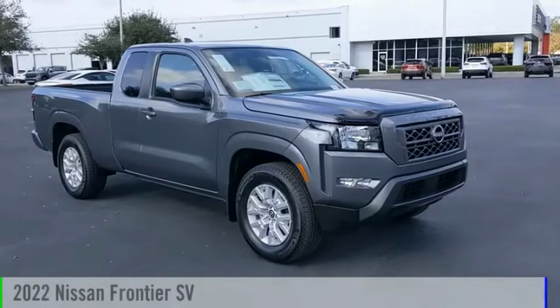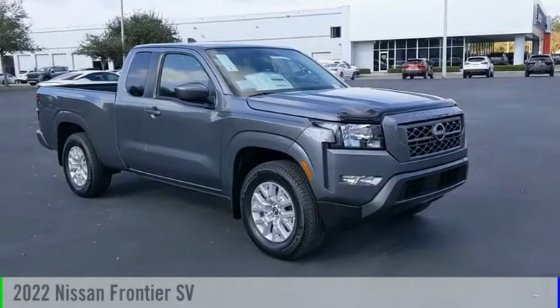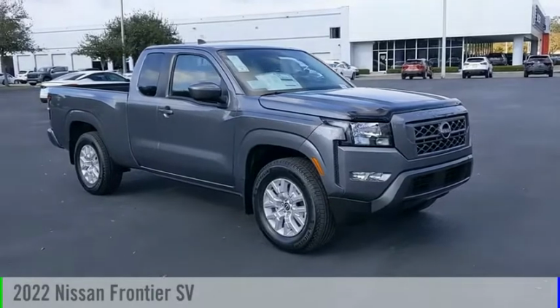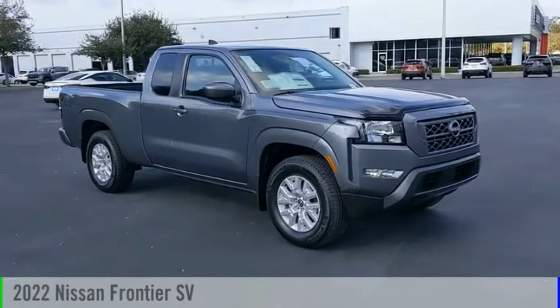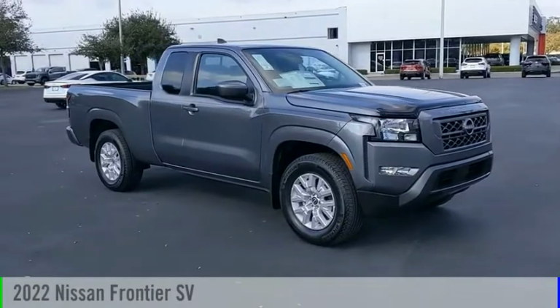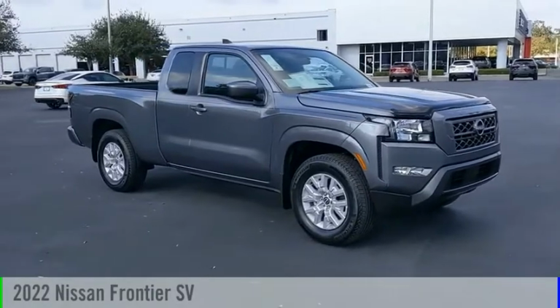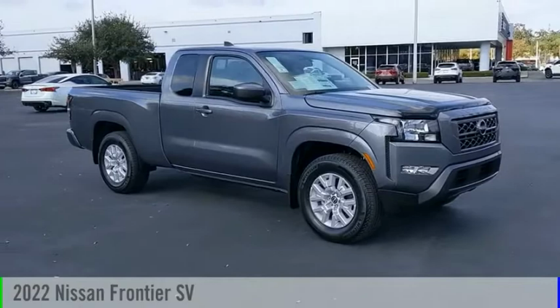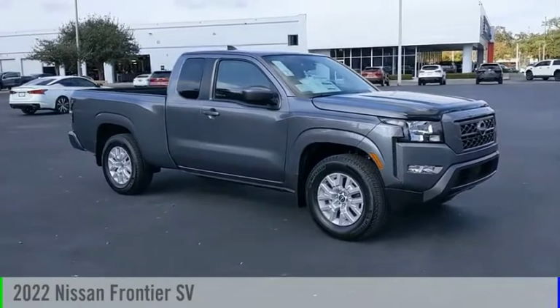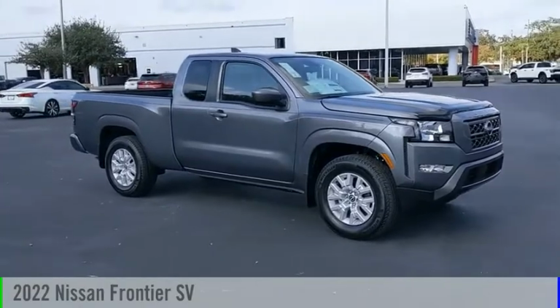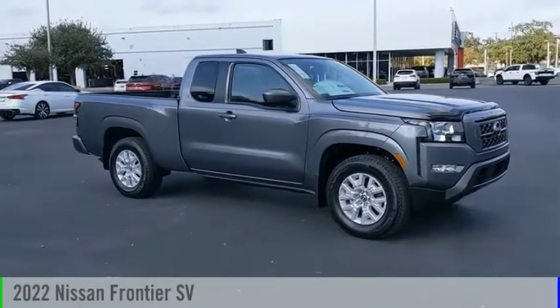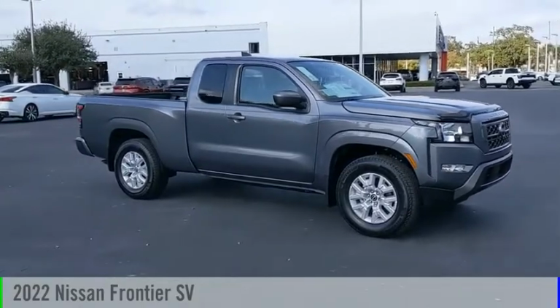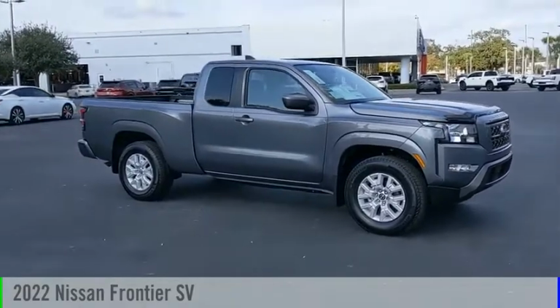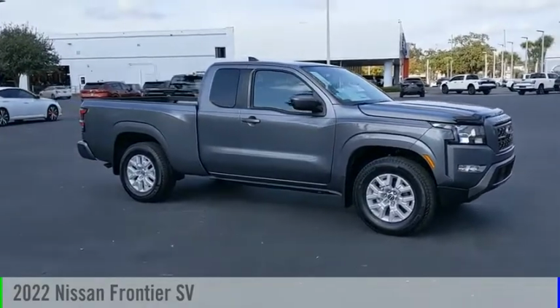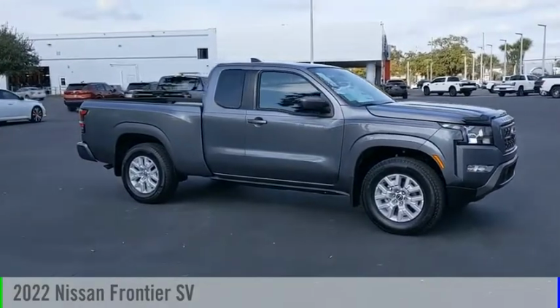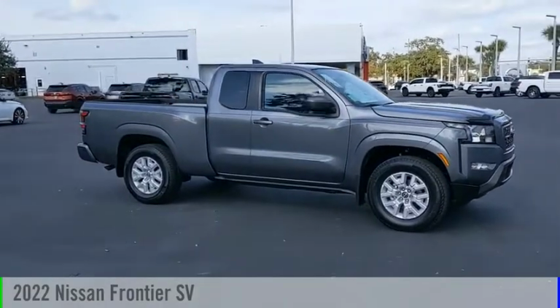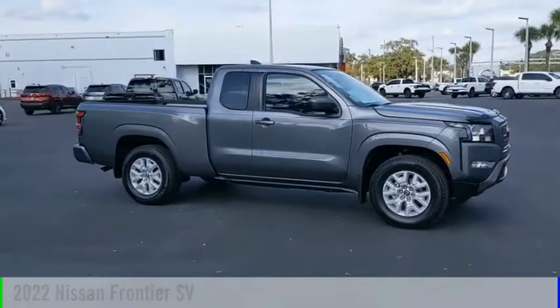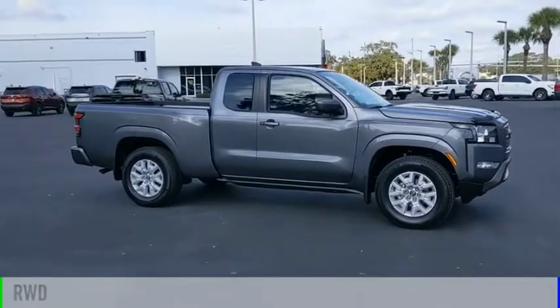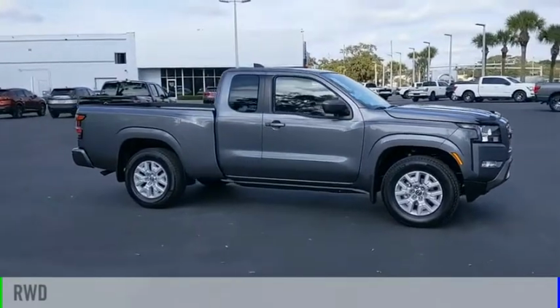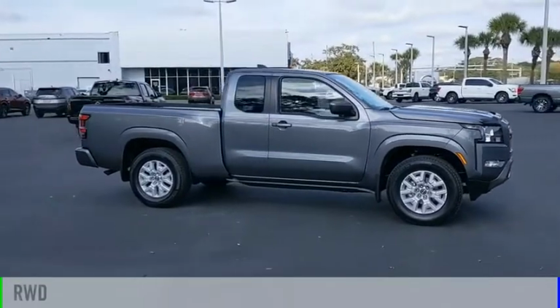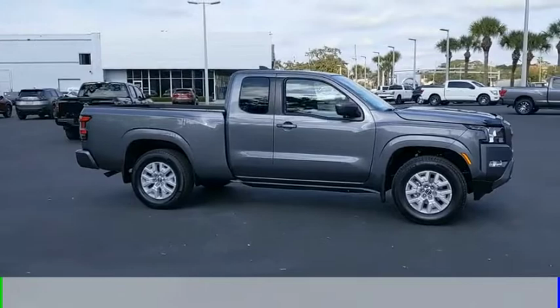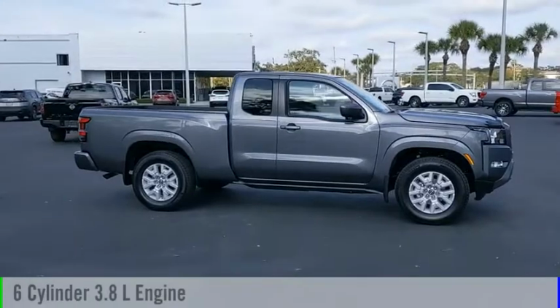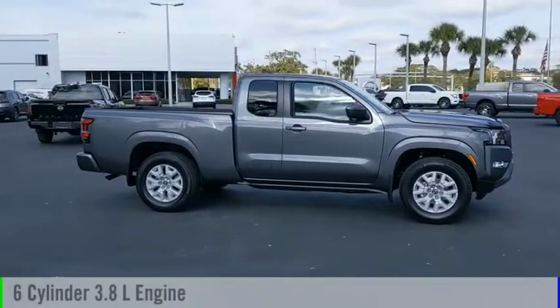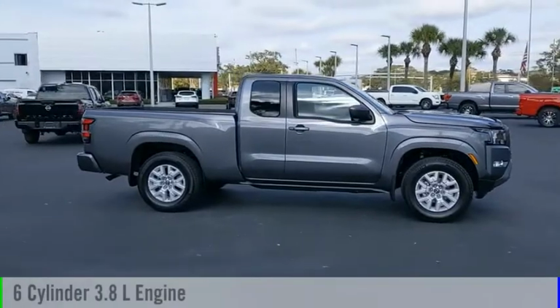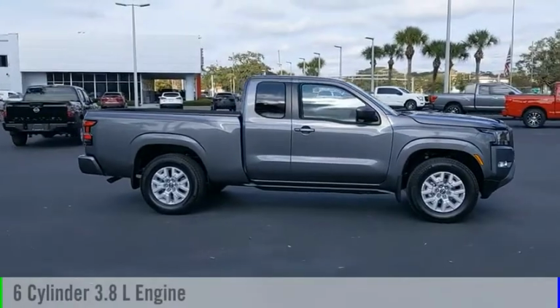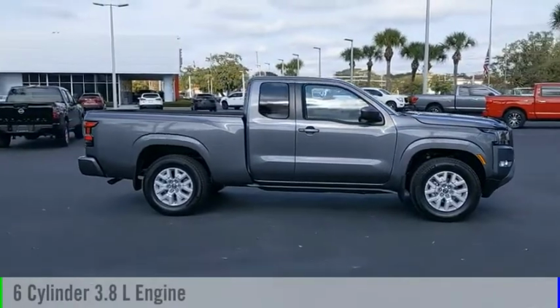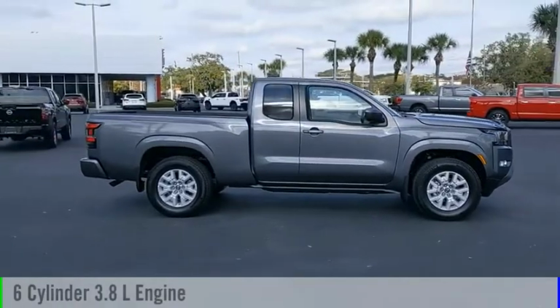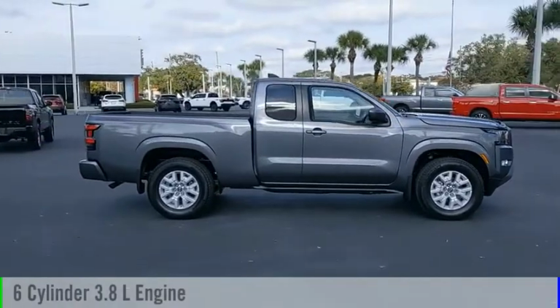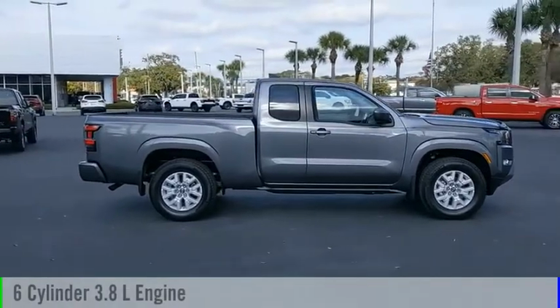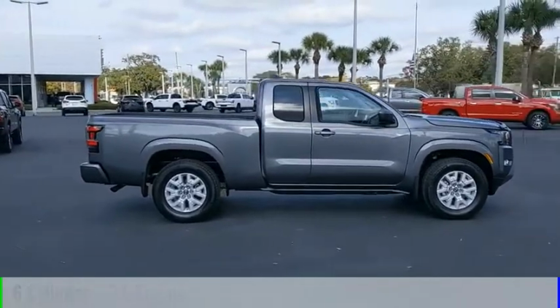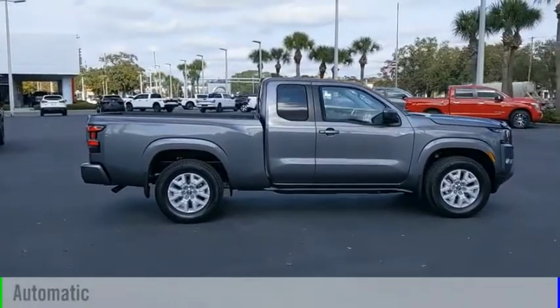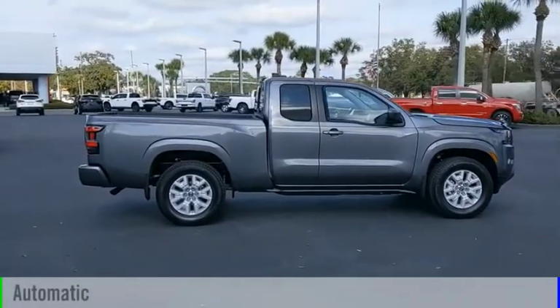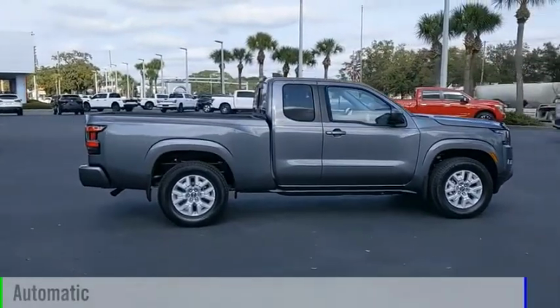Looking for the right vehicle? Check out the 2022 Frontier. This vehicle is powered by a rear-wheel drive, six-cylinder, 3.8-liter engine, and comes with an automatic transmission.